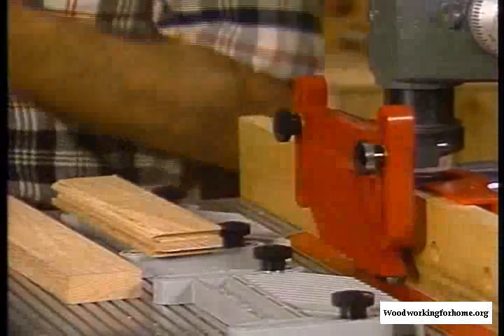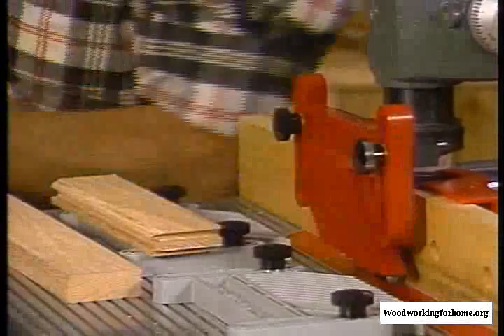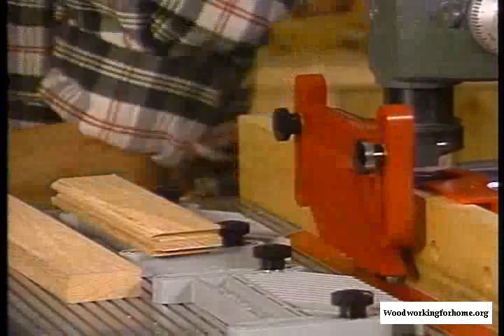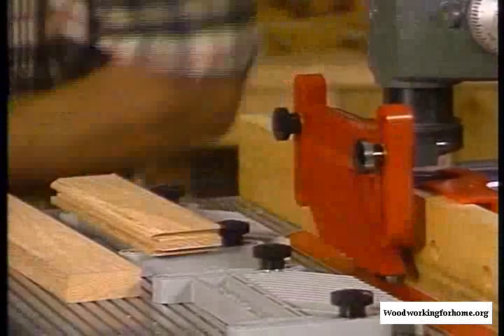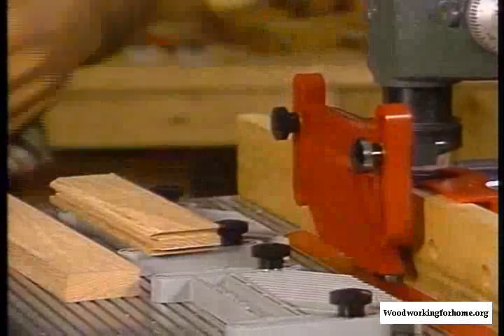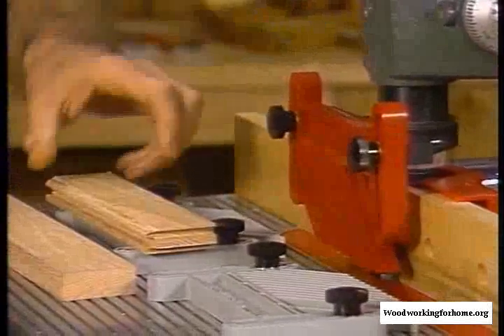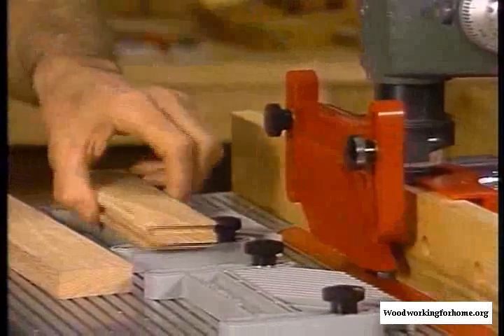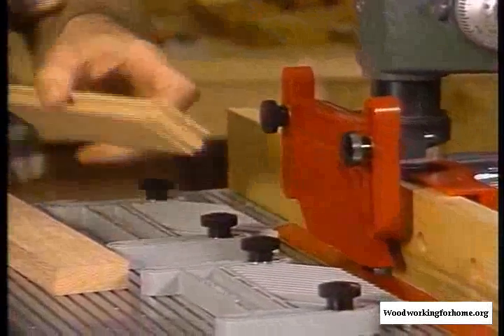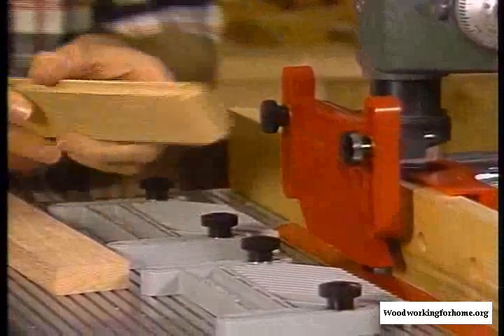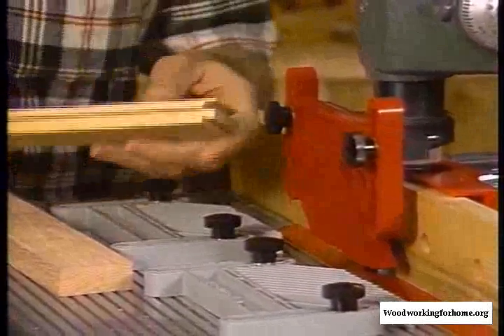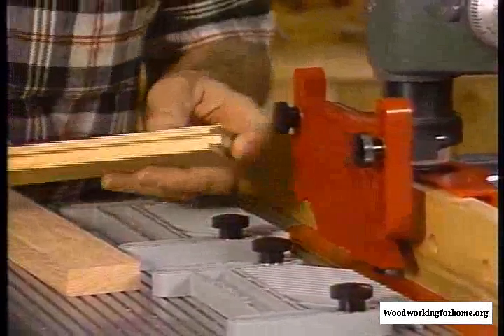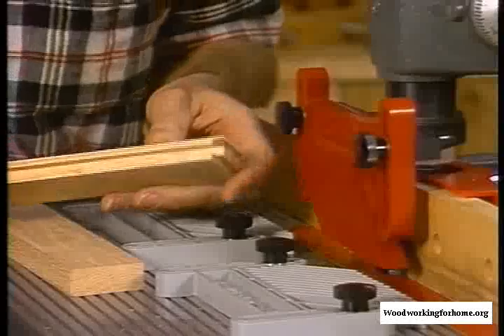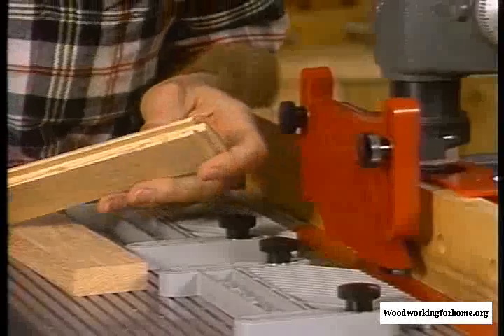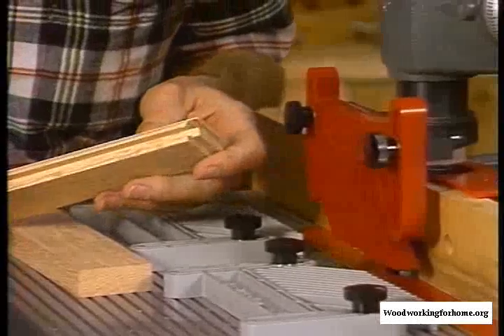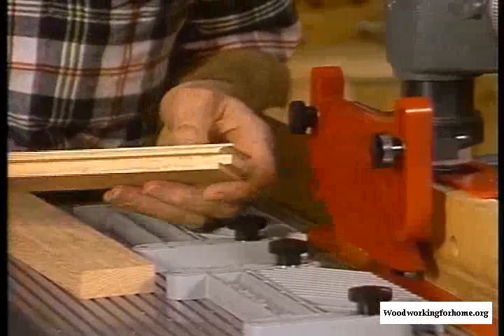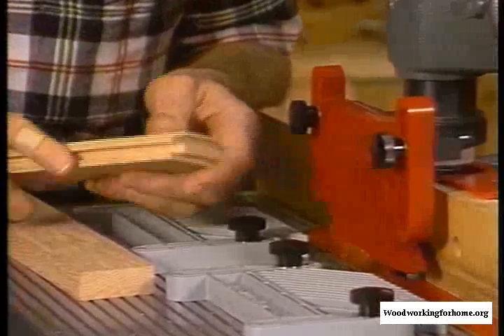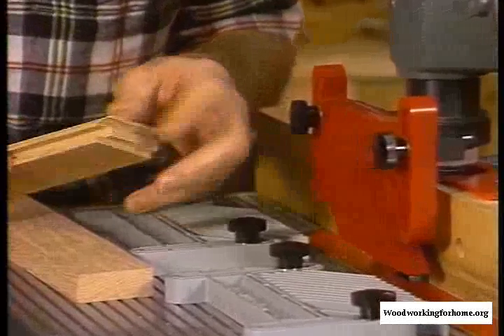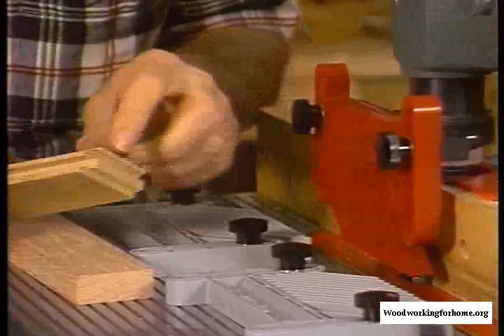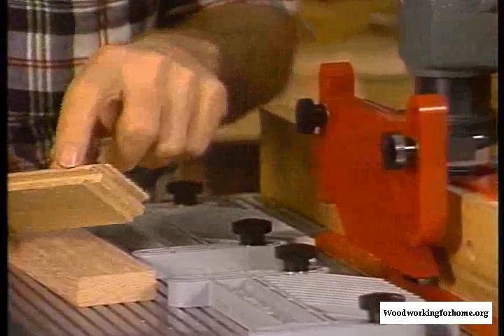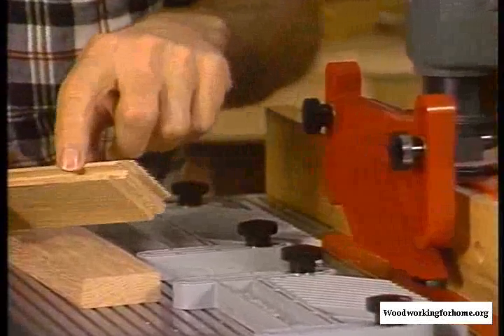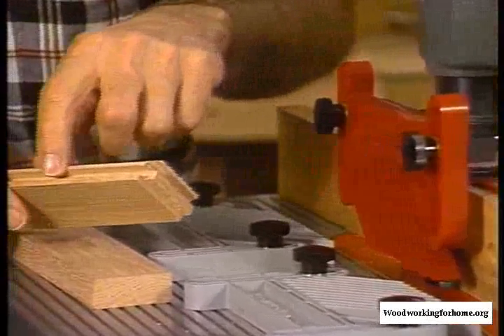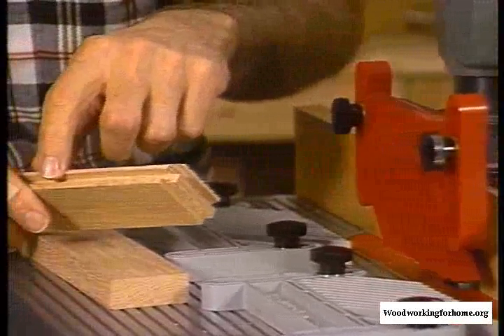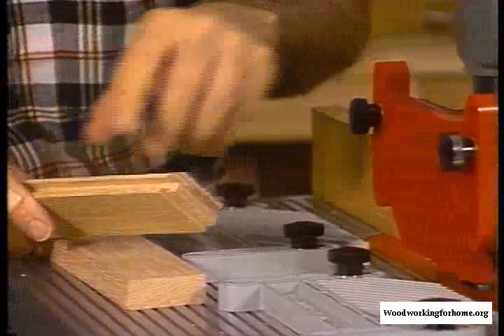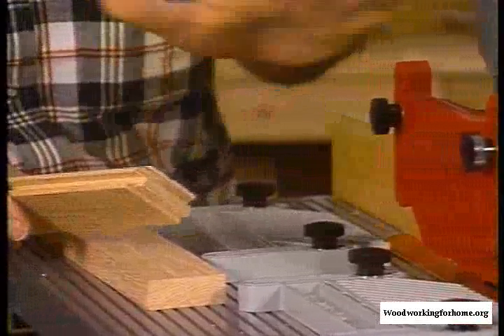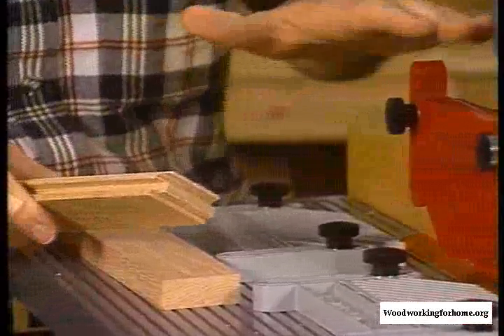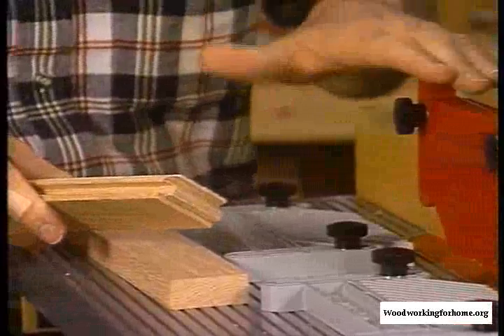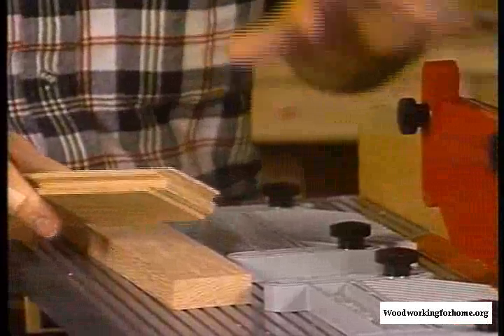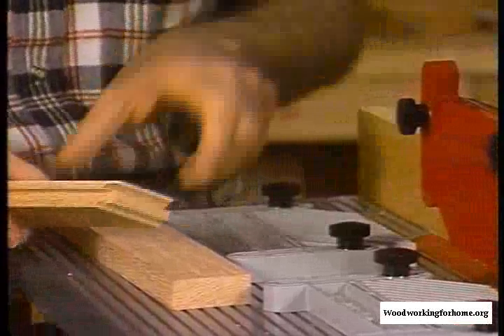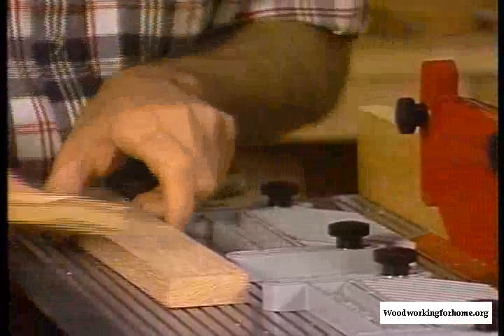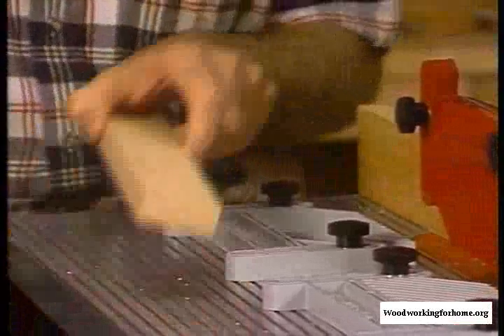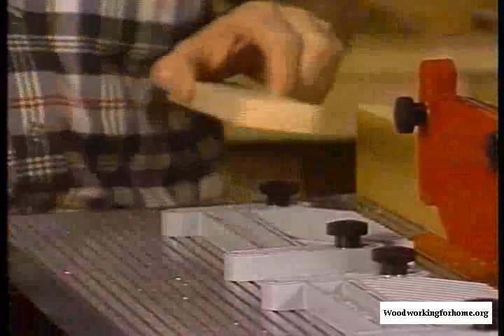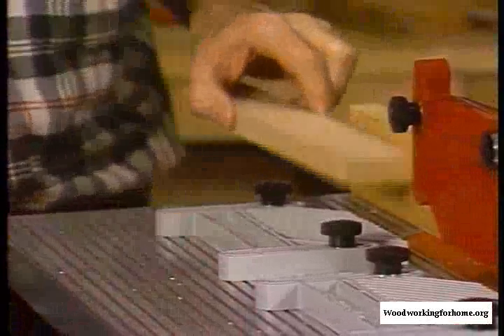I've already cut my rail here and you can see how the cutter works on that. We've got the reciprocal cutter set up in the shaper now and I'm going to cut the stile.